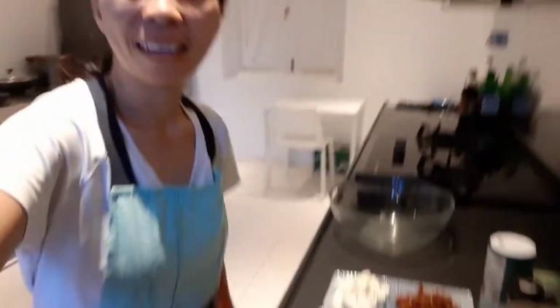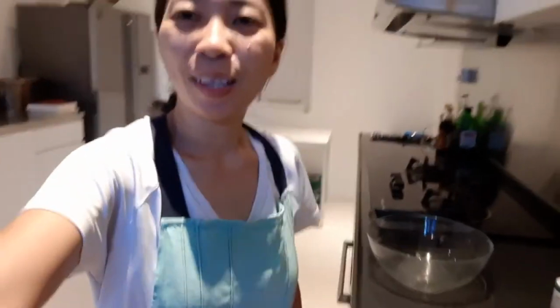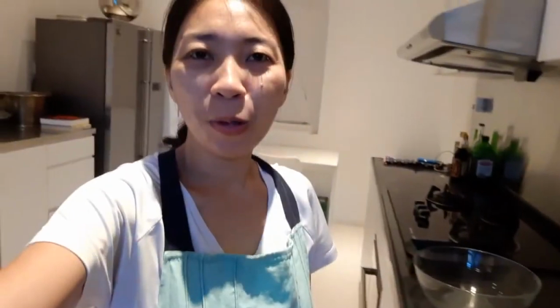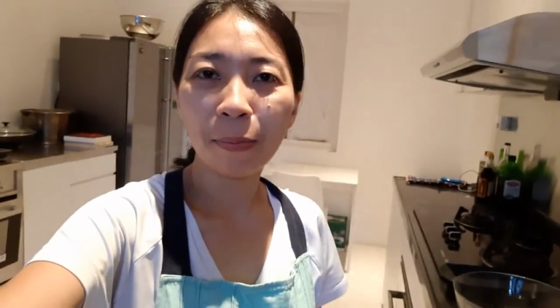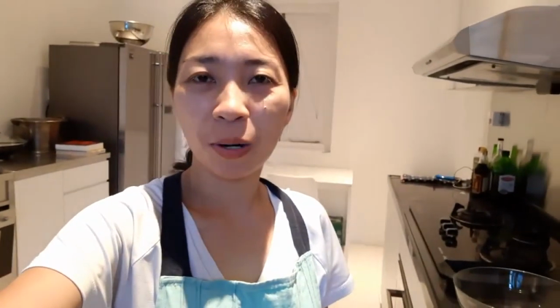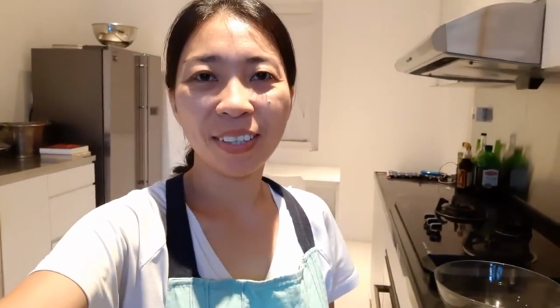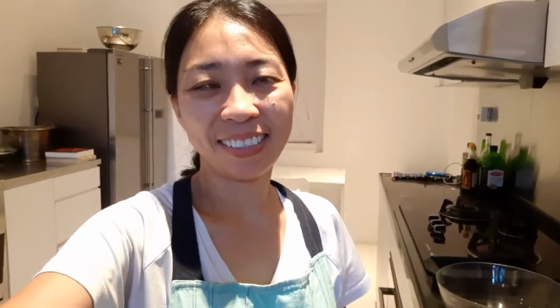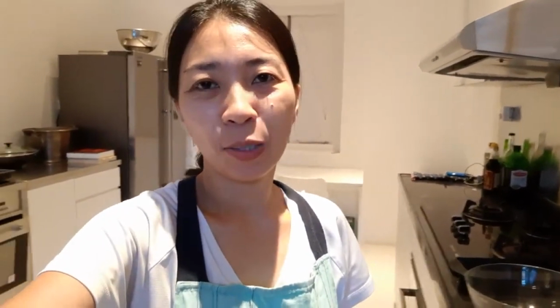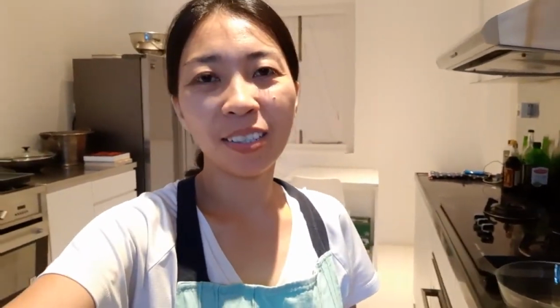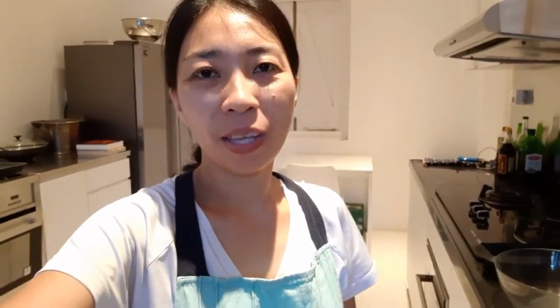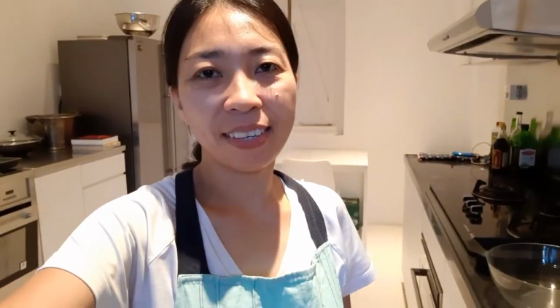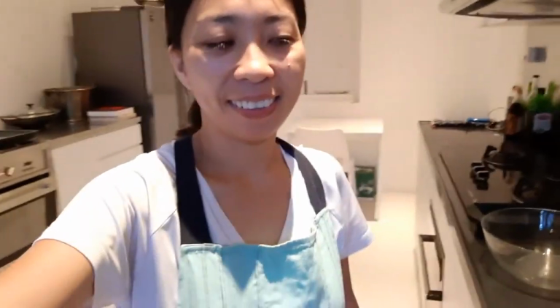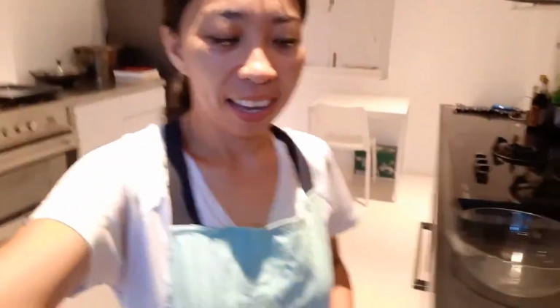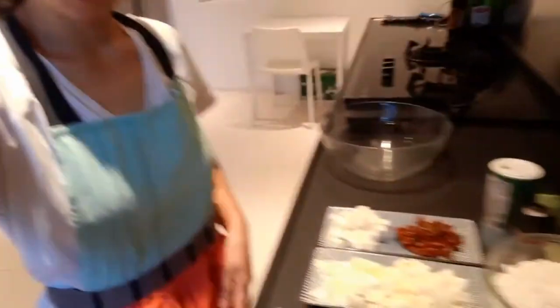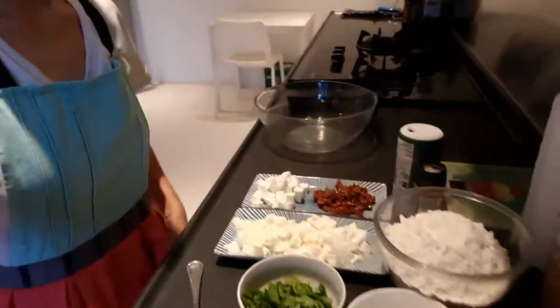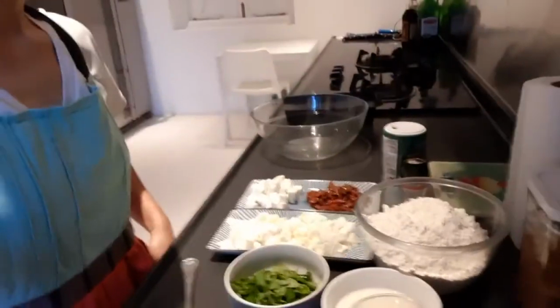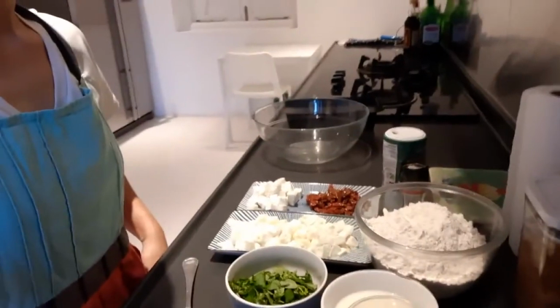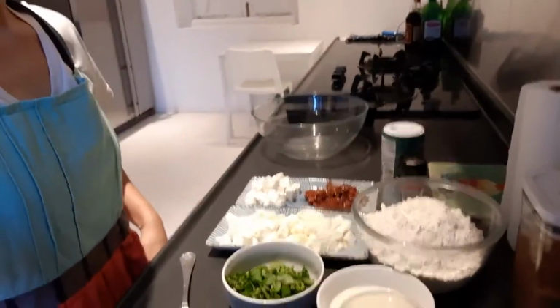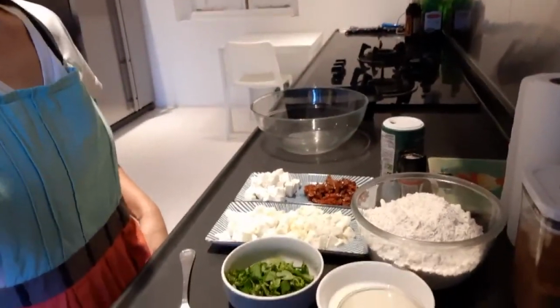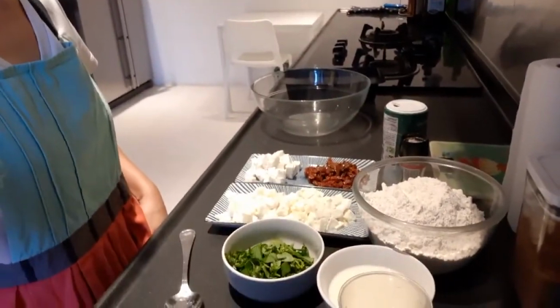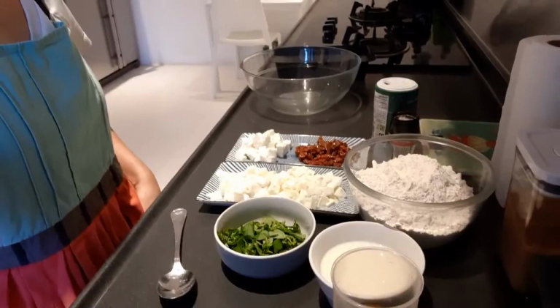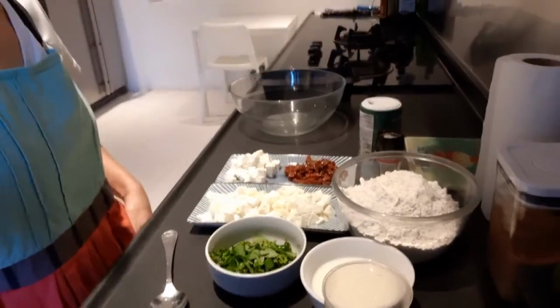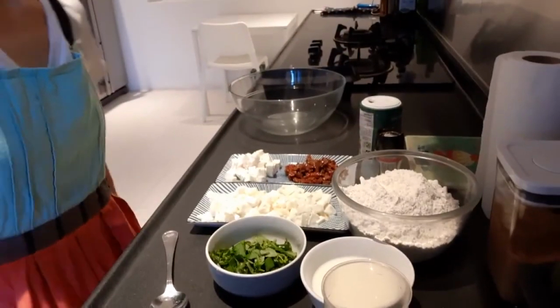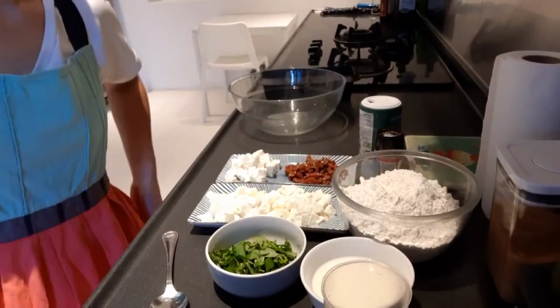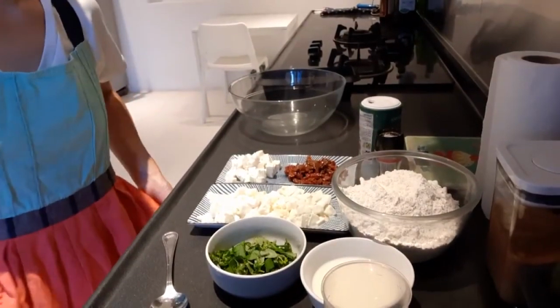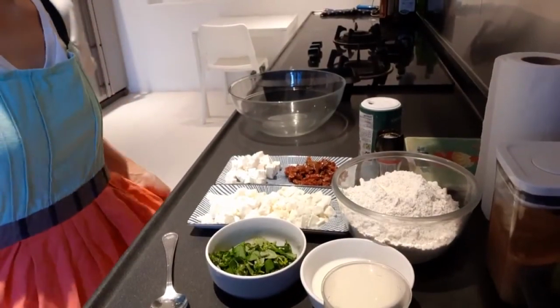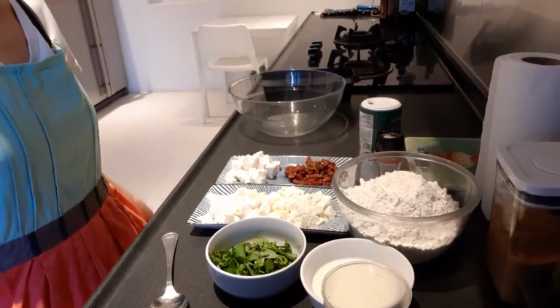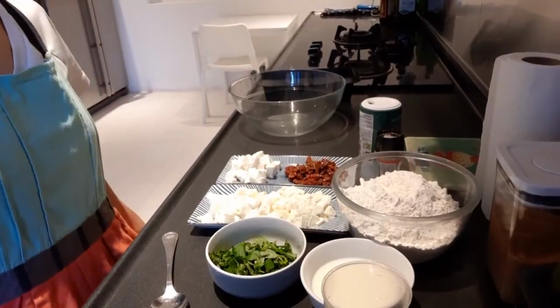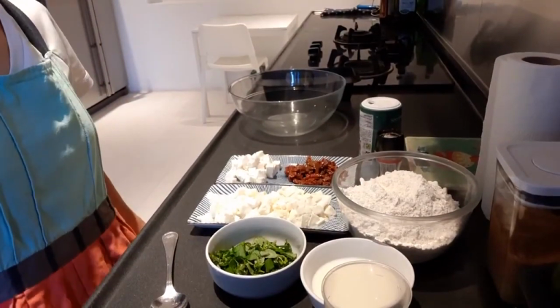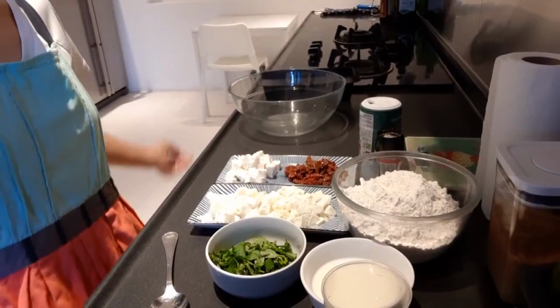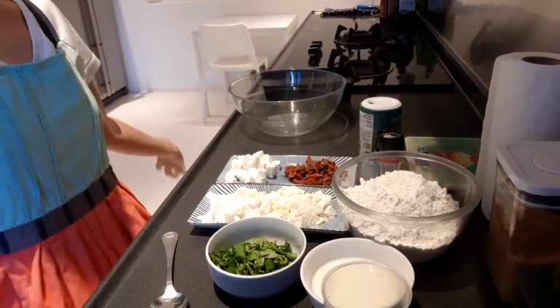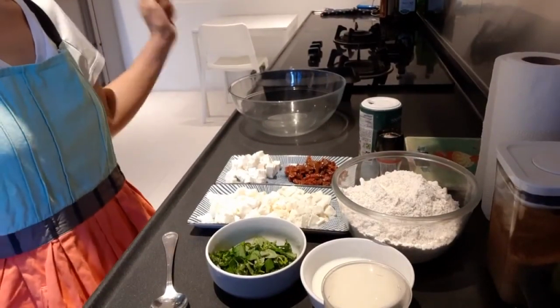Hello, welcome back to Heartwell Cuisine, cooking at home with IUD. Today I will be baking sun-dried tomato with feta cheese and mozzarella cheese bread.